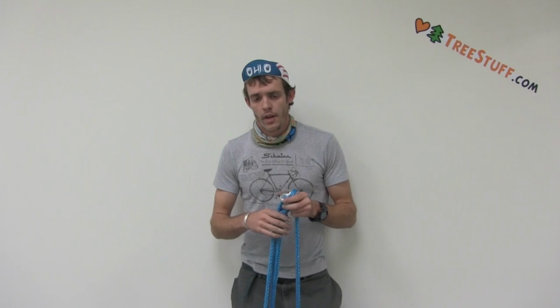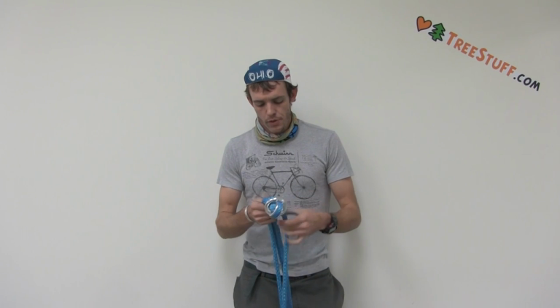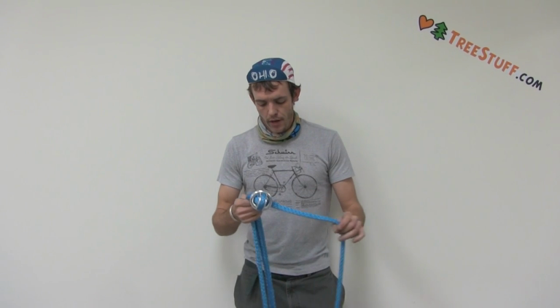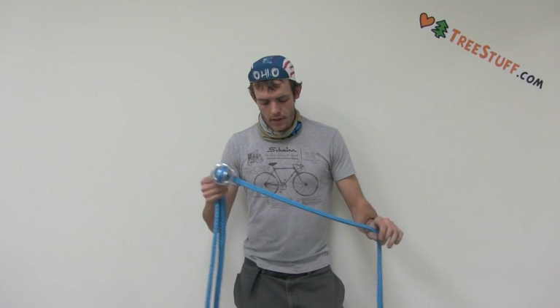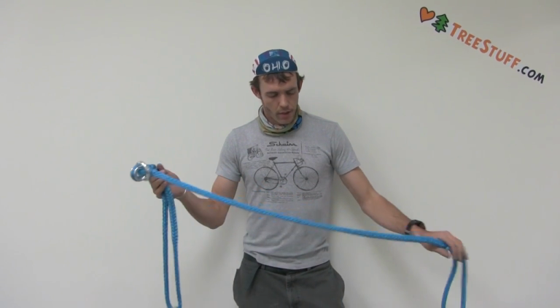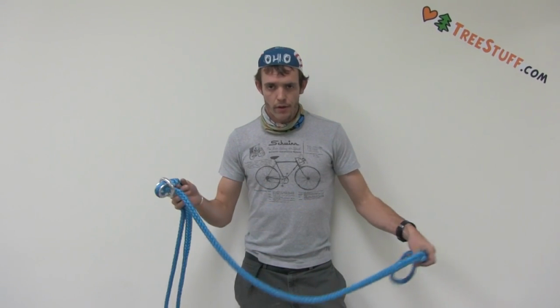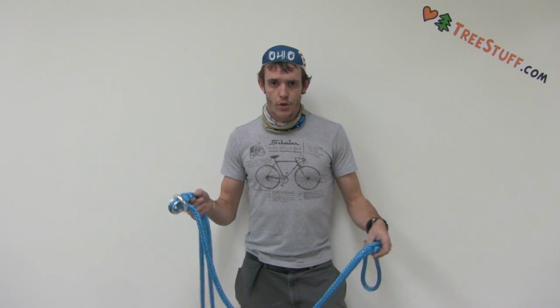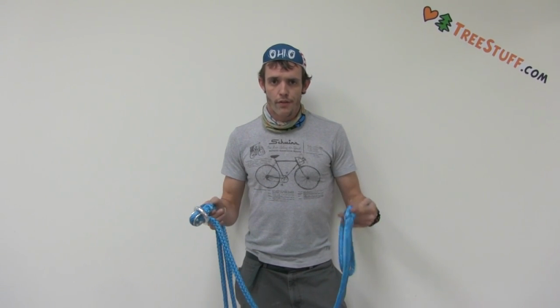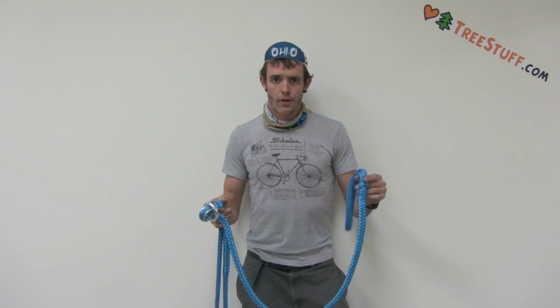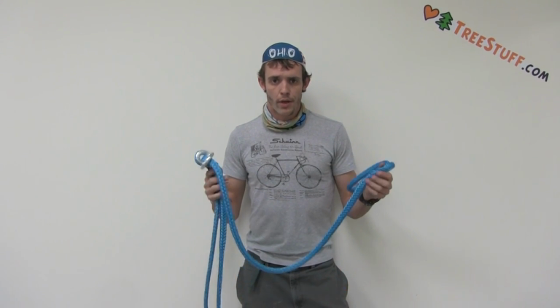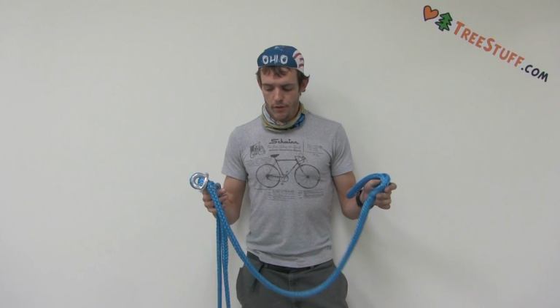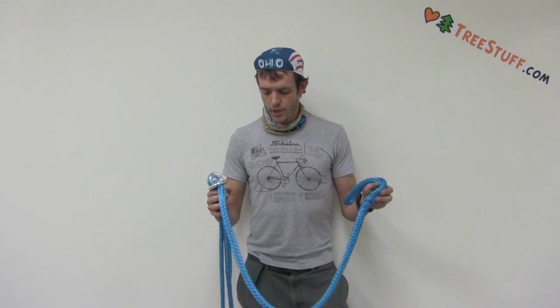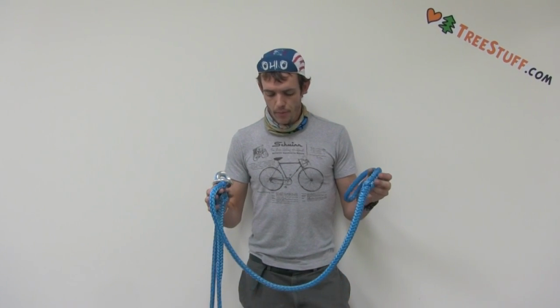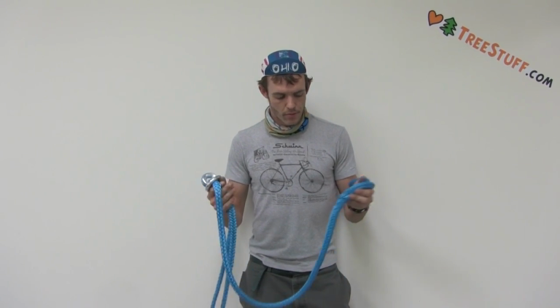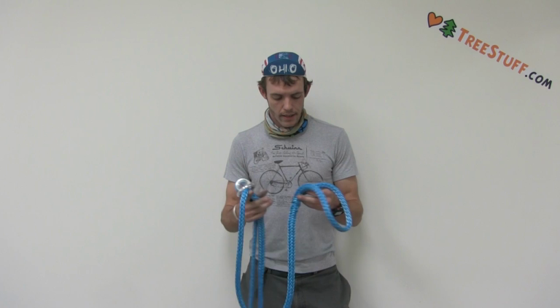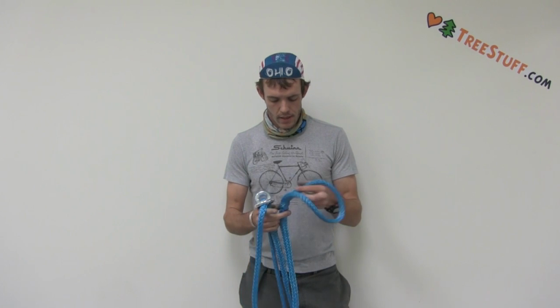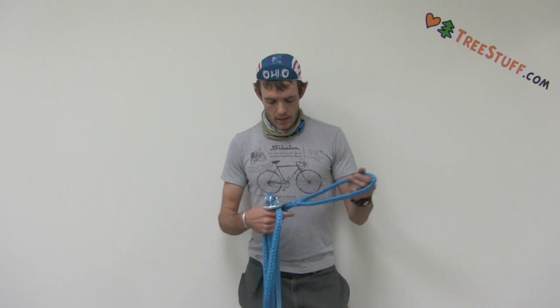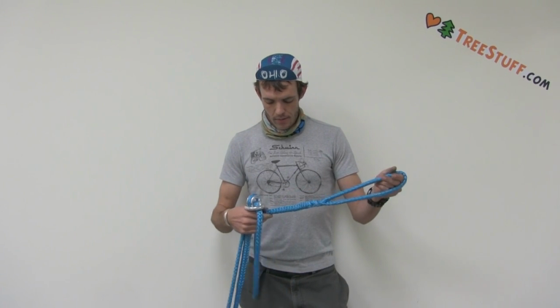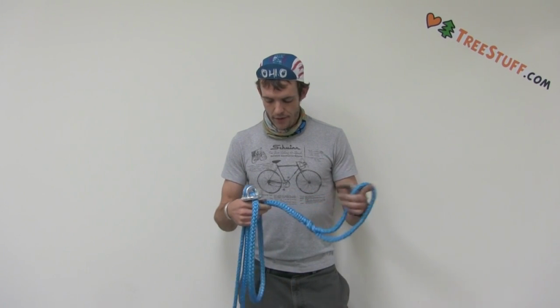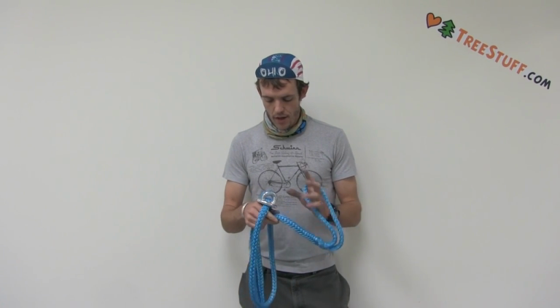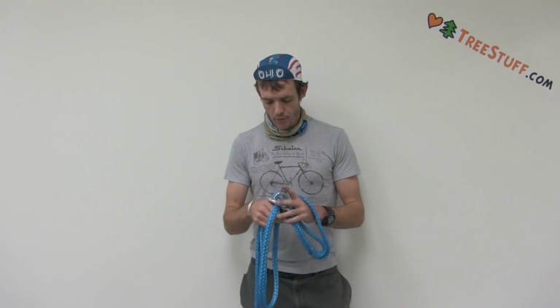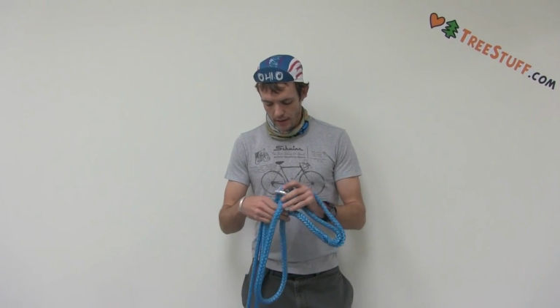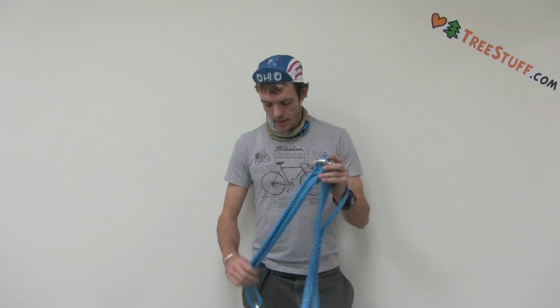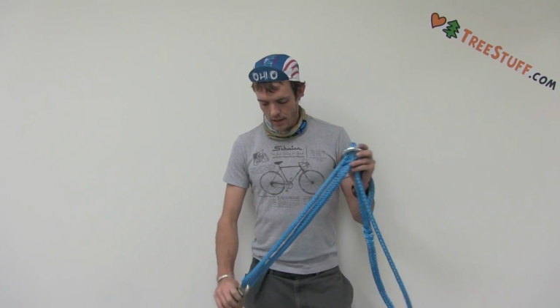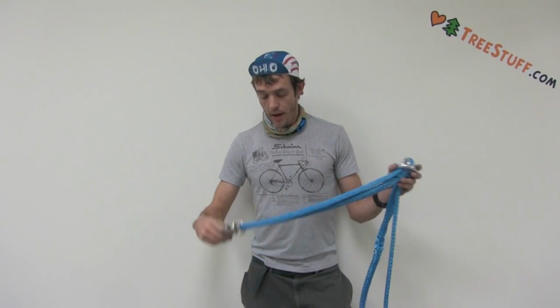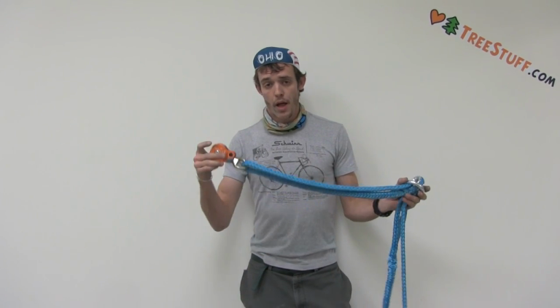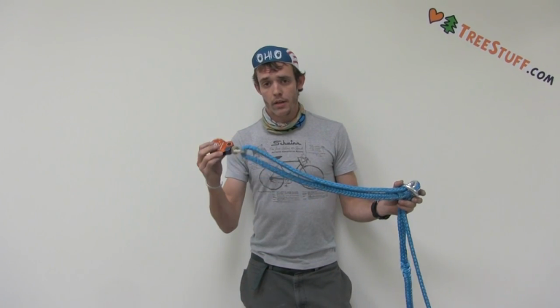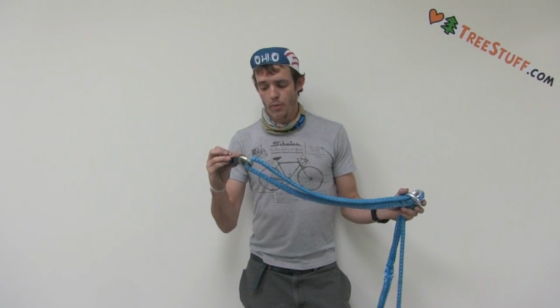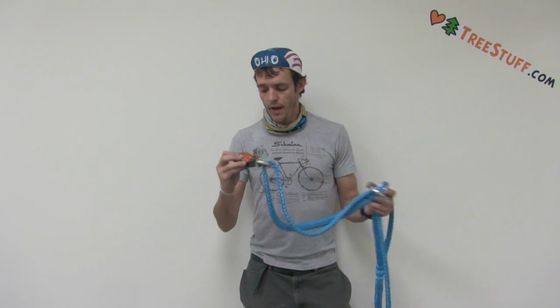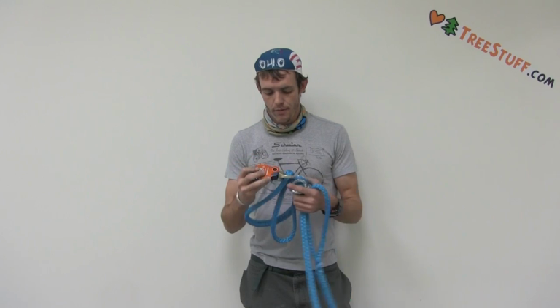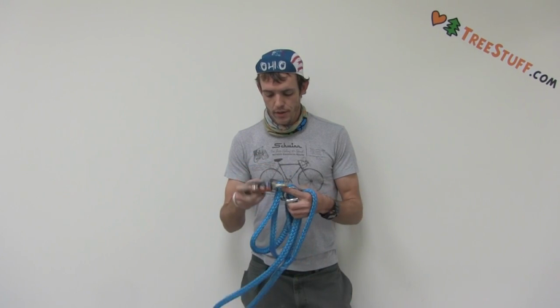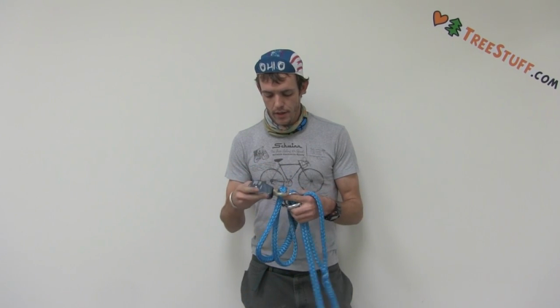Hey guys, what's going on? Nick Bonner from TreeStuff here, playing around in the rigging shop with some 10X, got some half-inch stuff, some rings, and an Omniblock 1.5 from Rock Exotica.